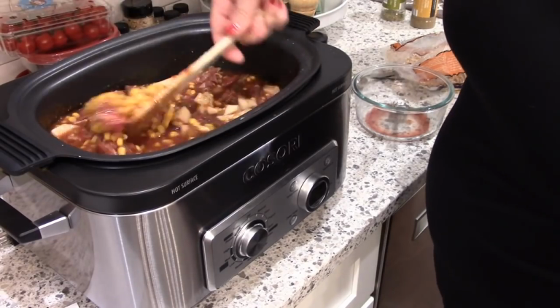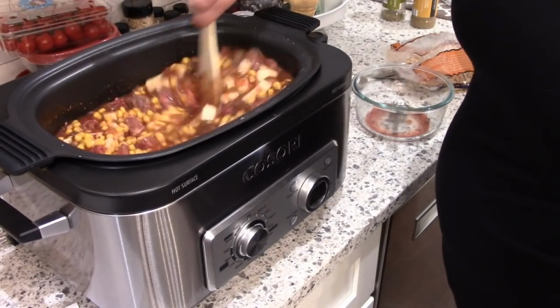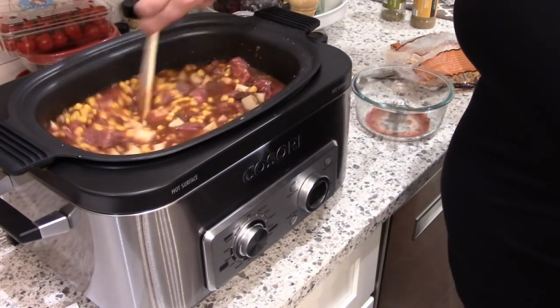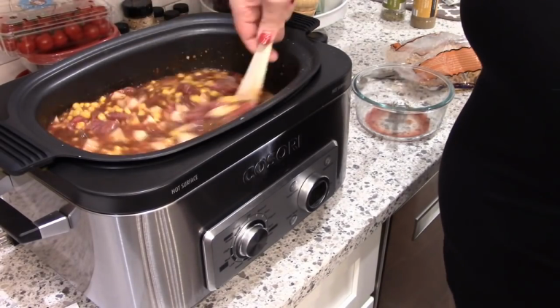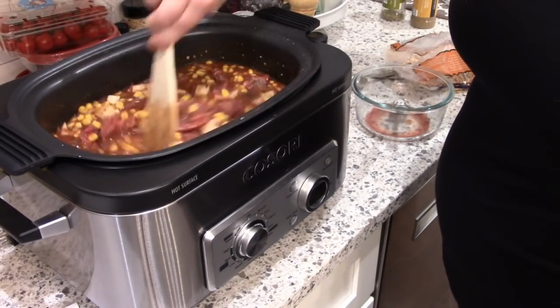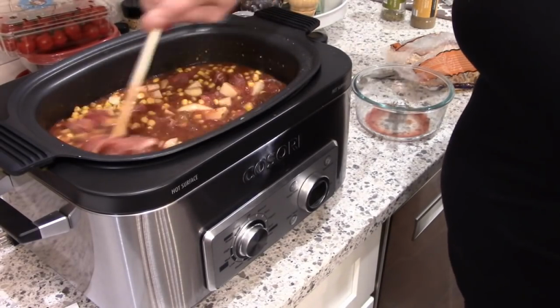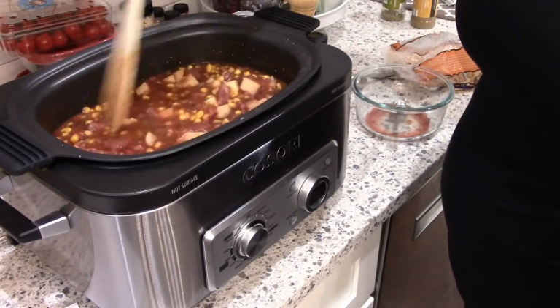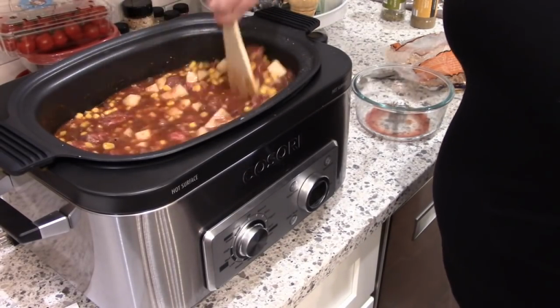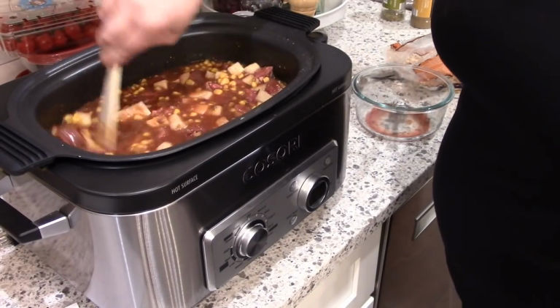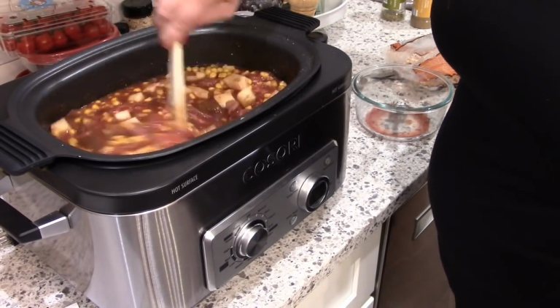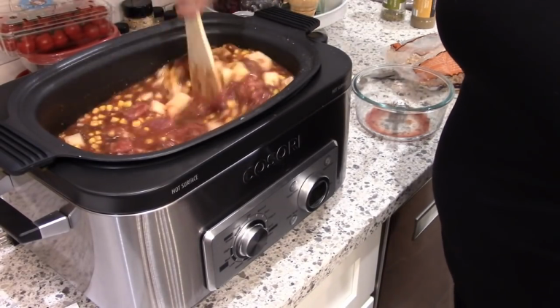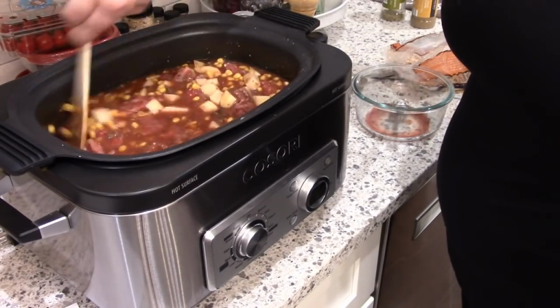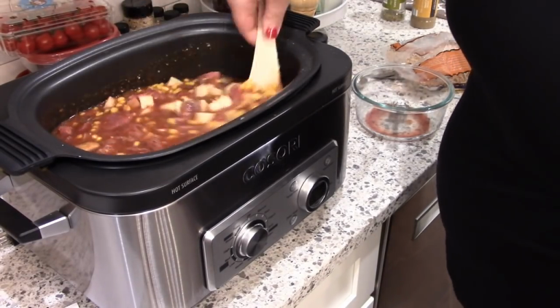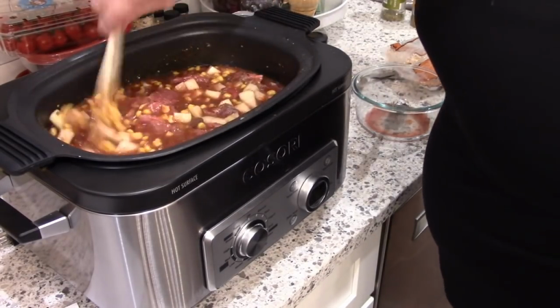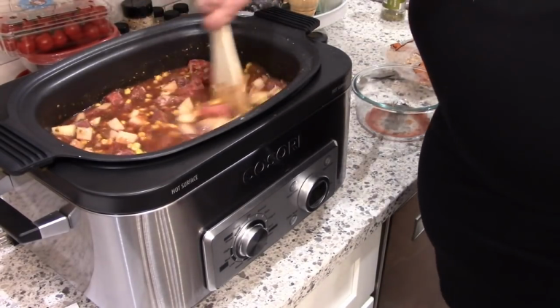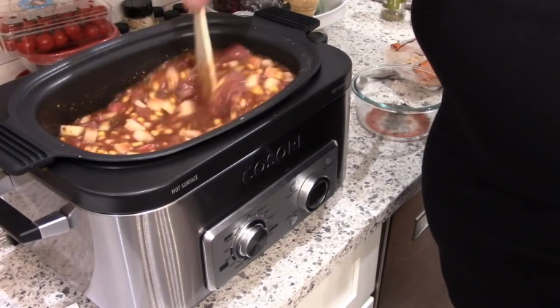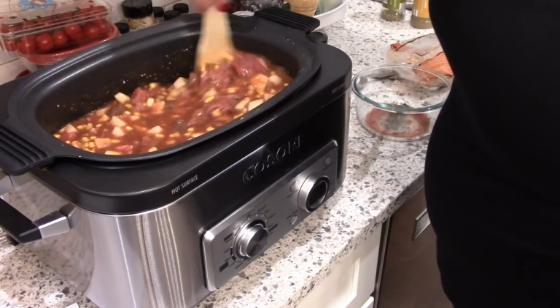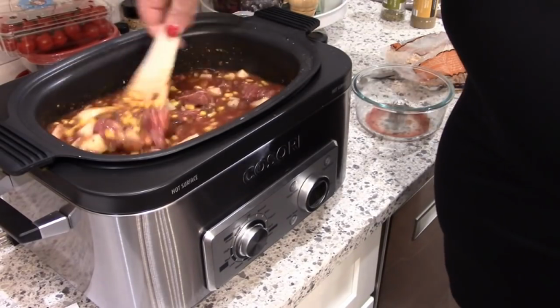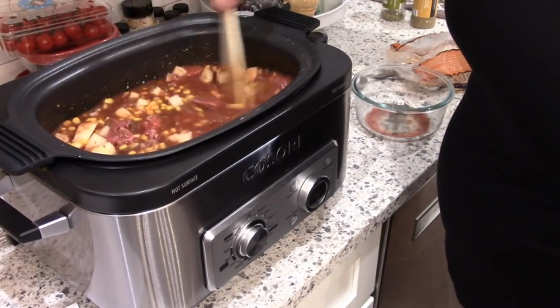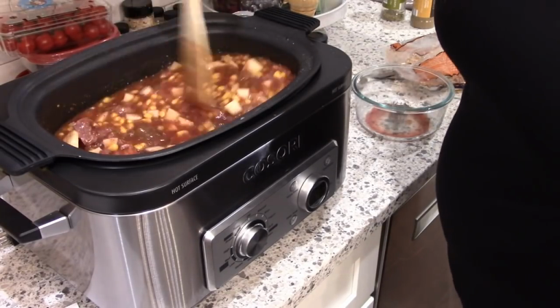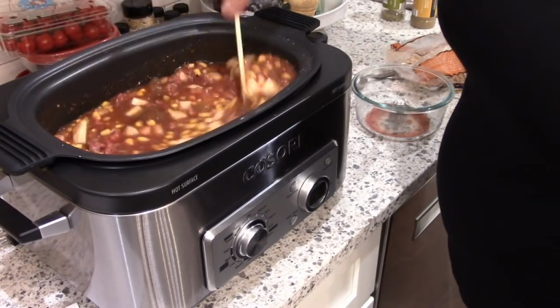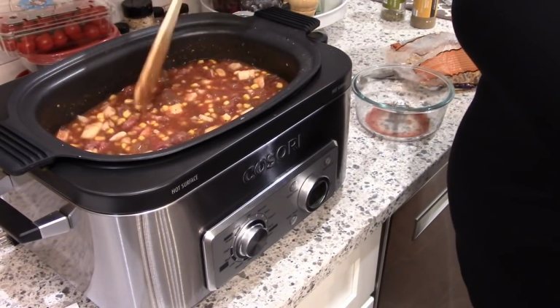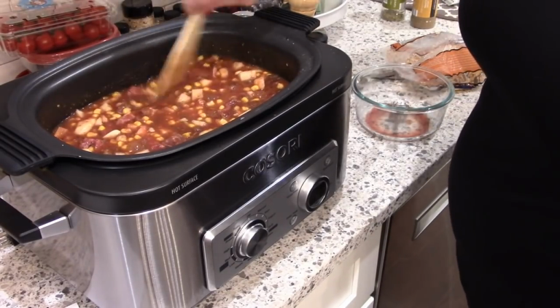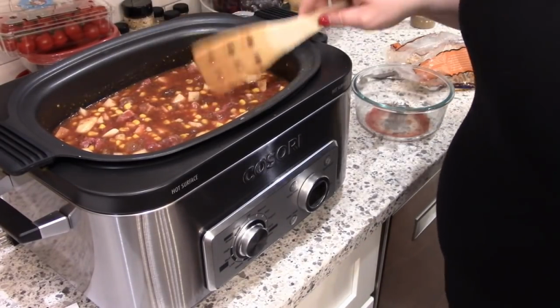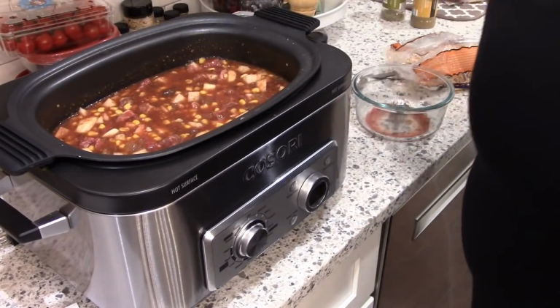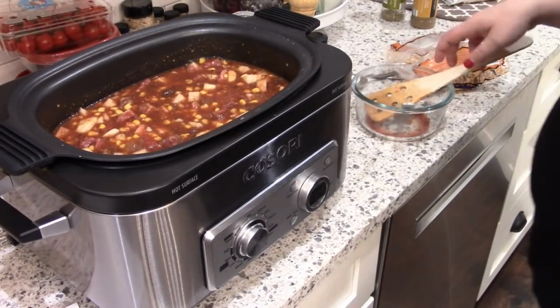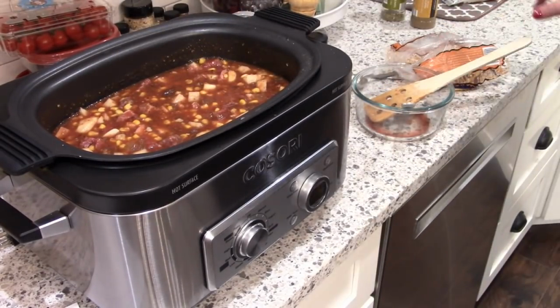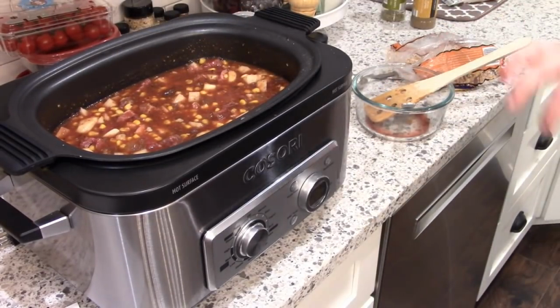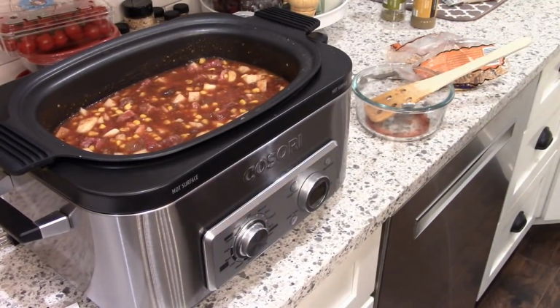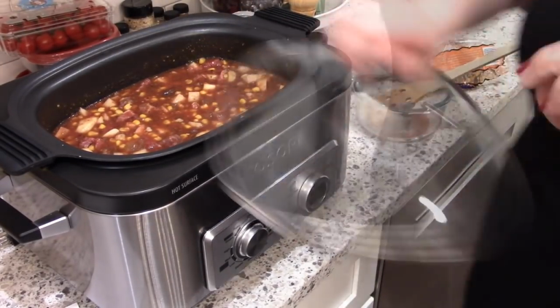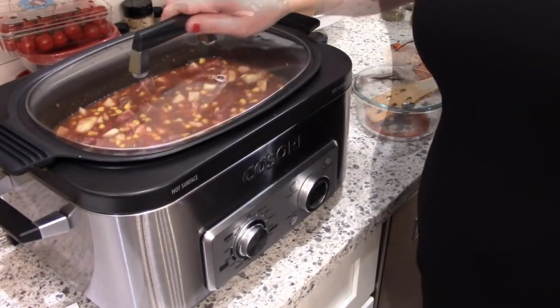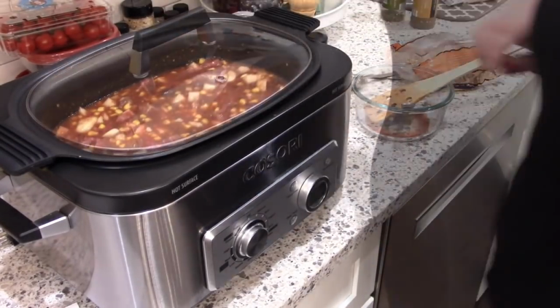So I'm just stirring everything up really well making sure that it is all combined, and I did forget to add the garlic so I'll be doing that in a second.